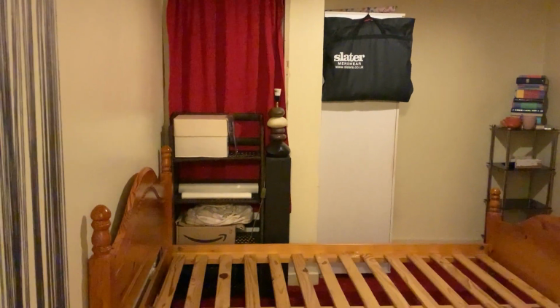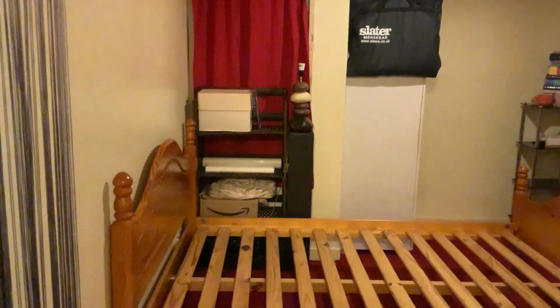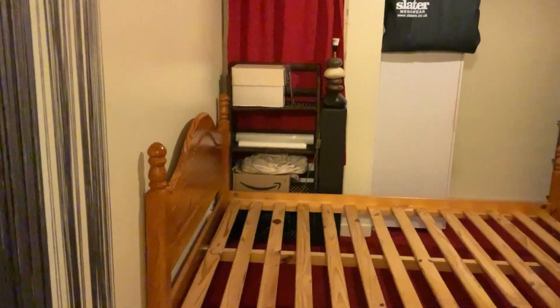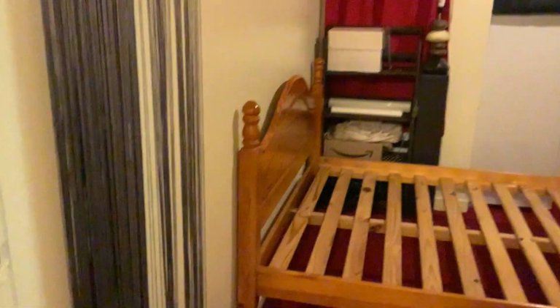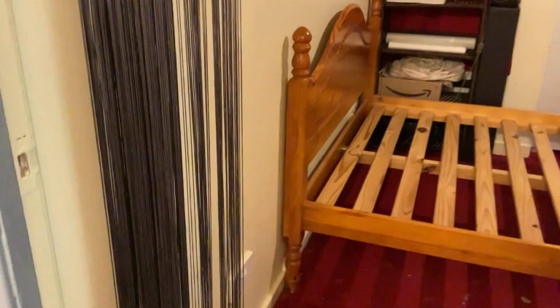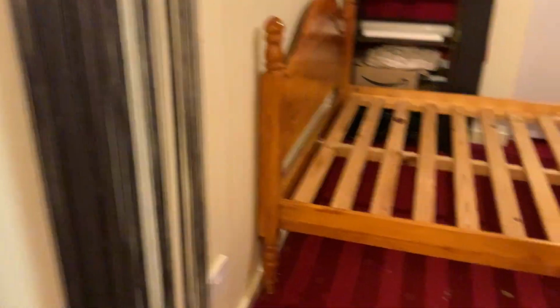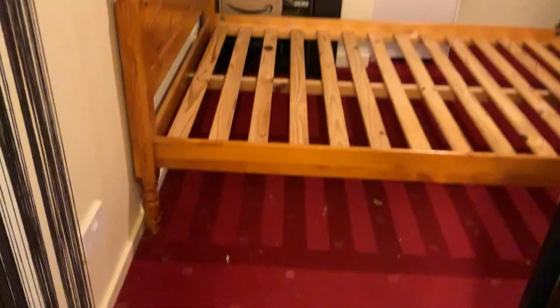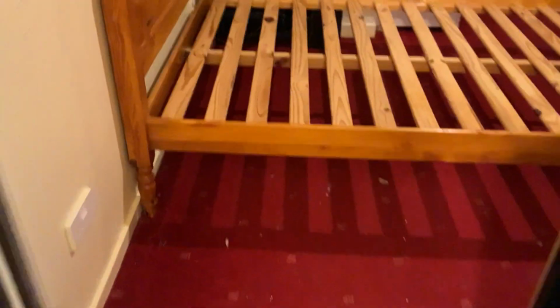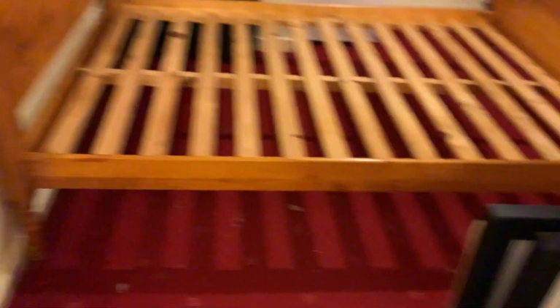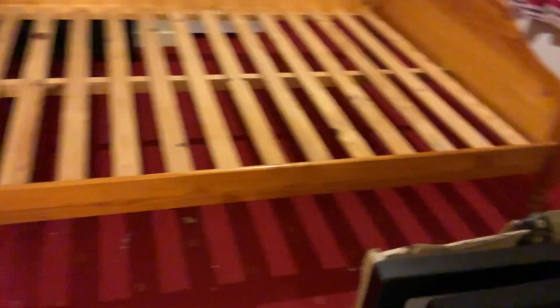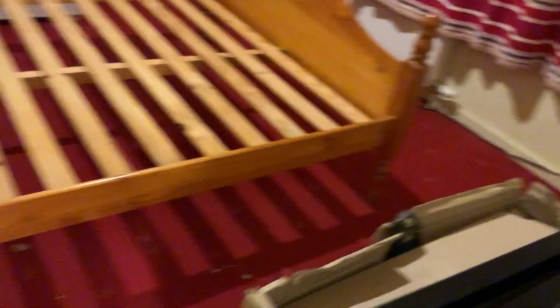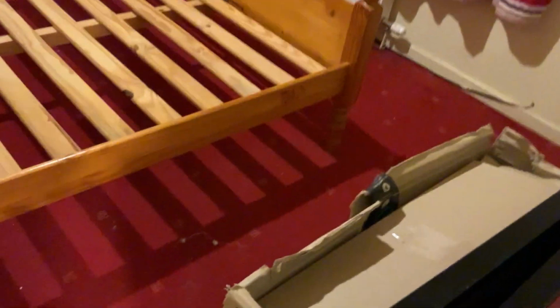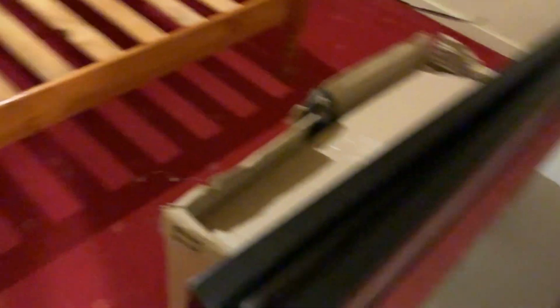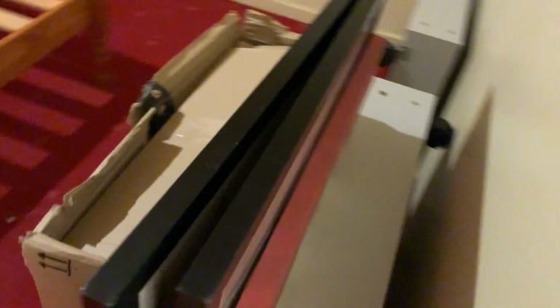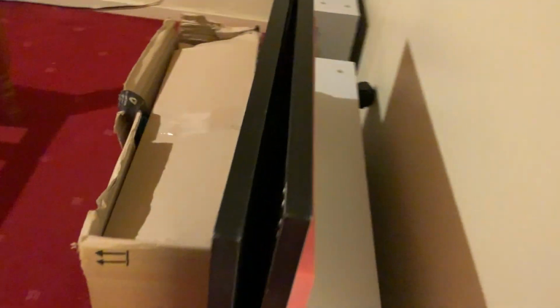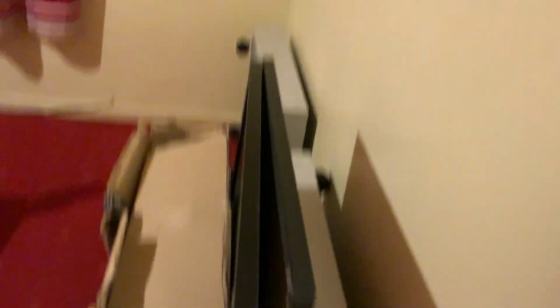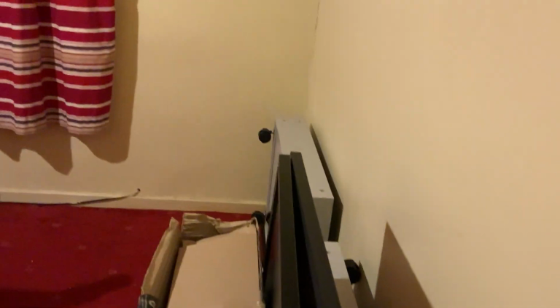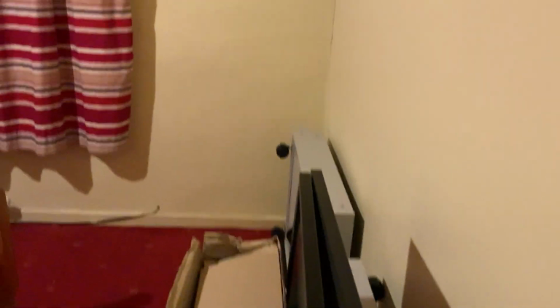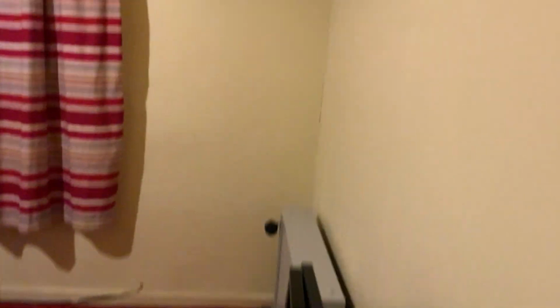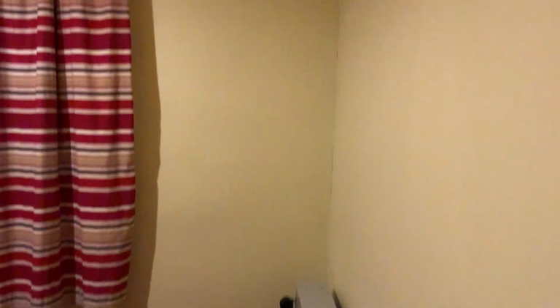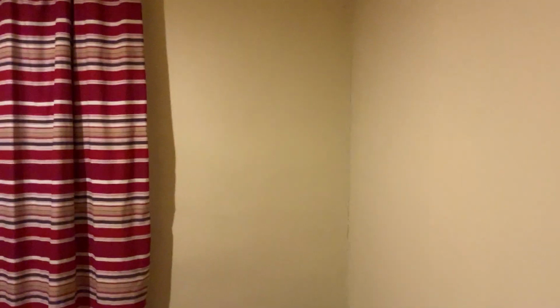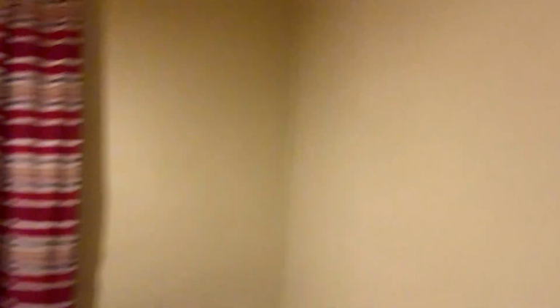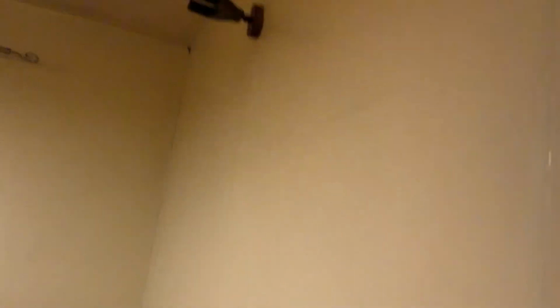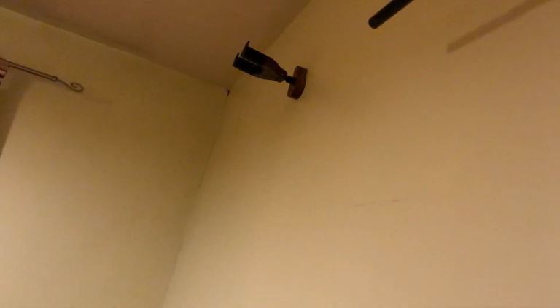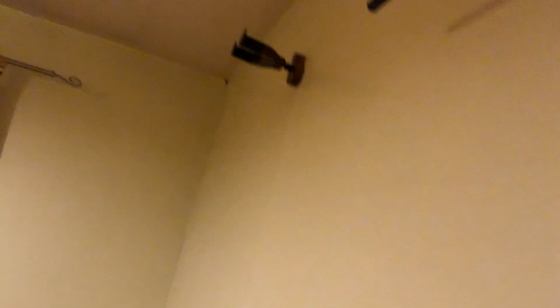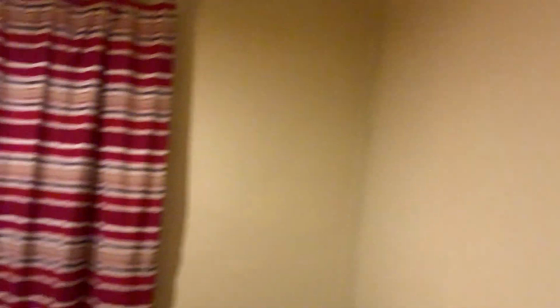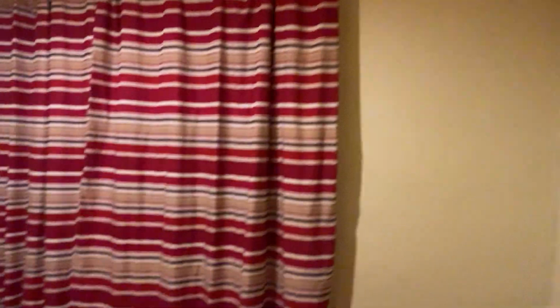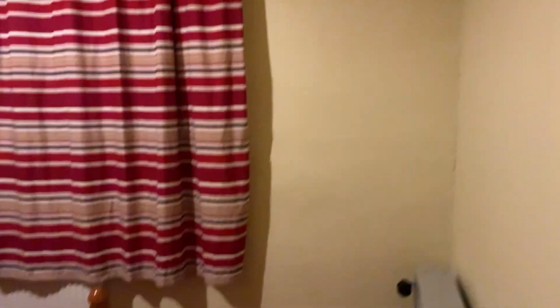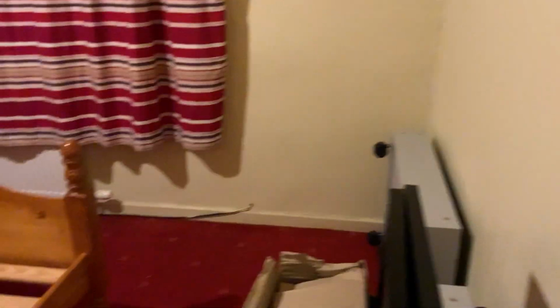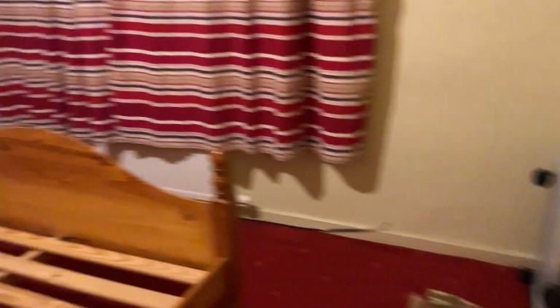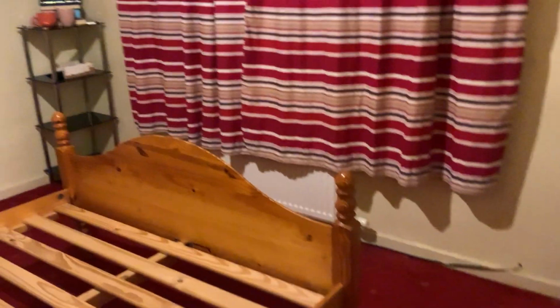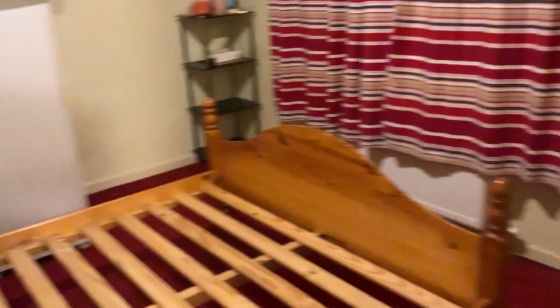Today I have cleared most of the room. There is no longer anything on the bed. There is nothing in corners.